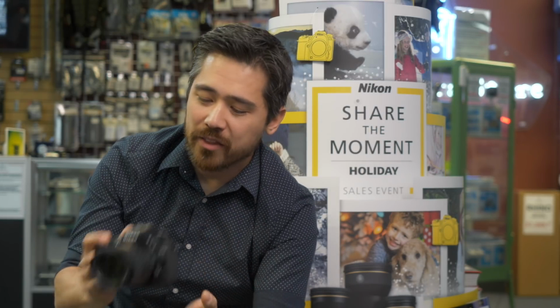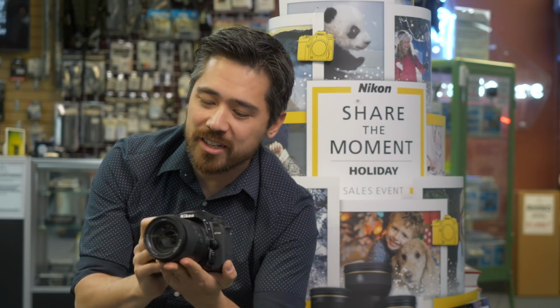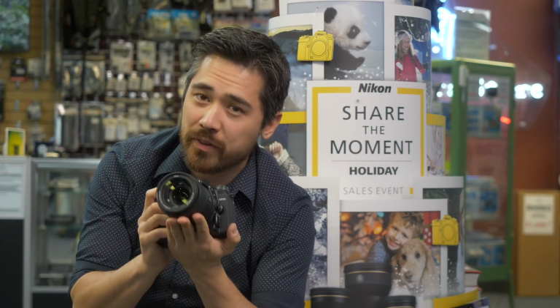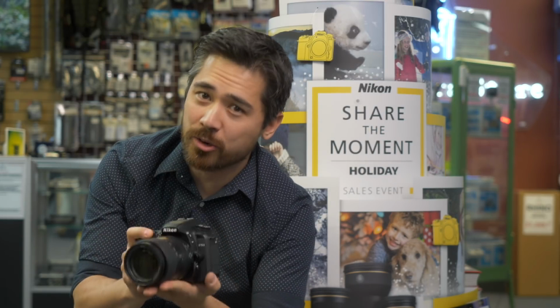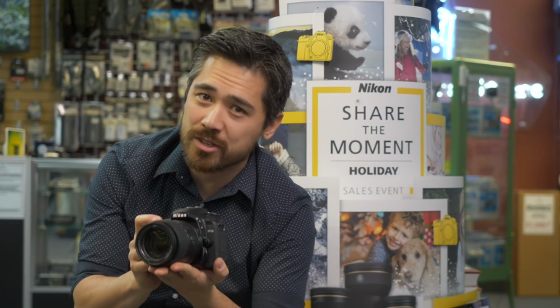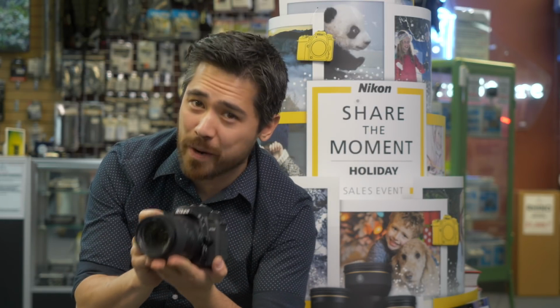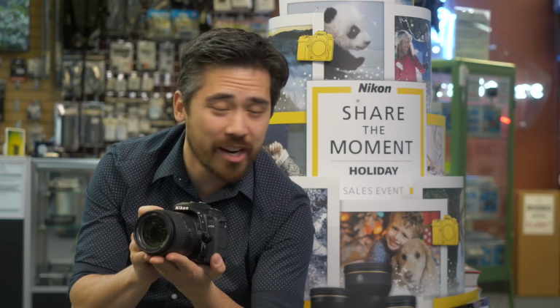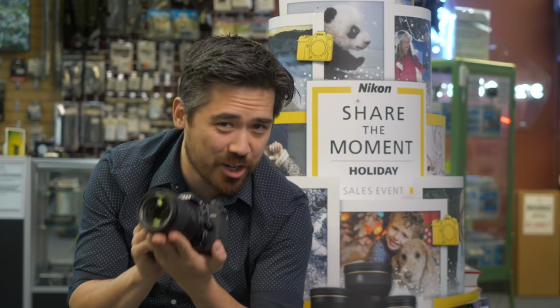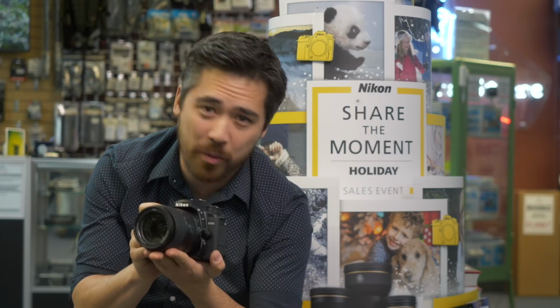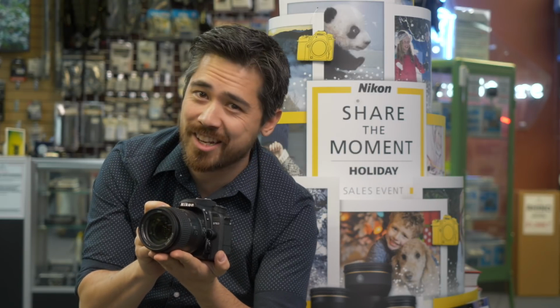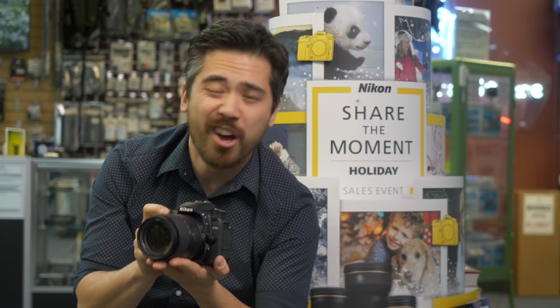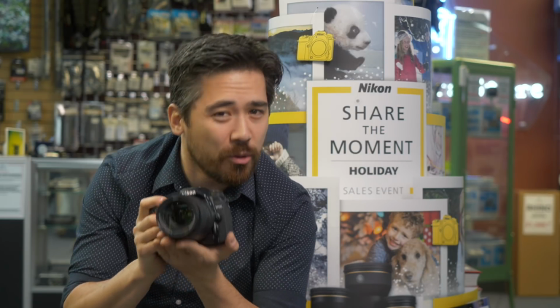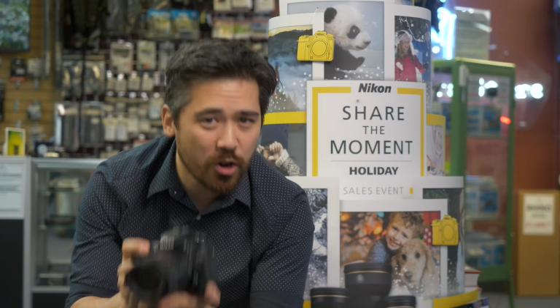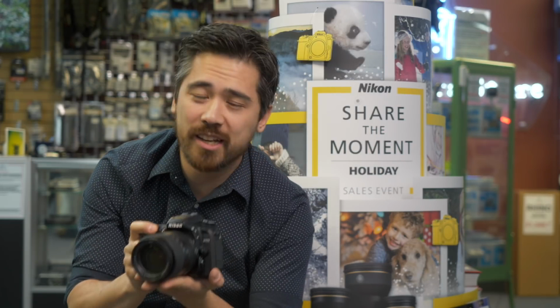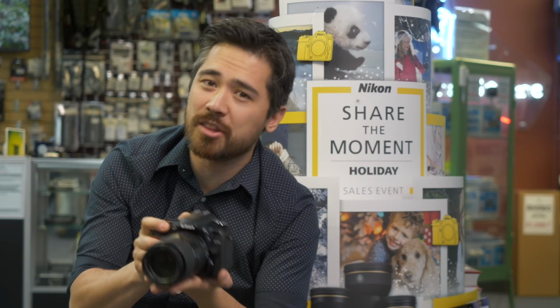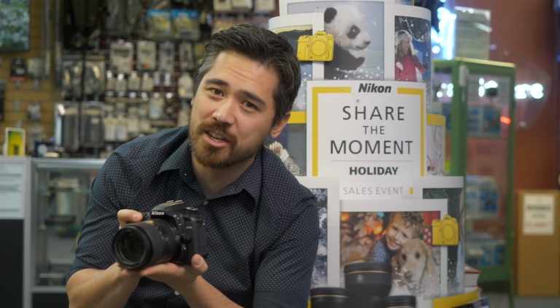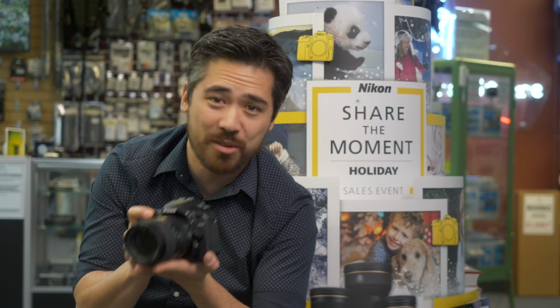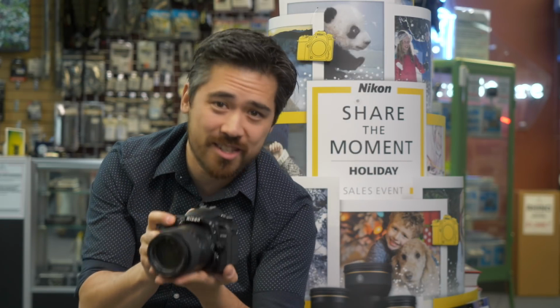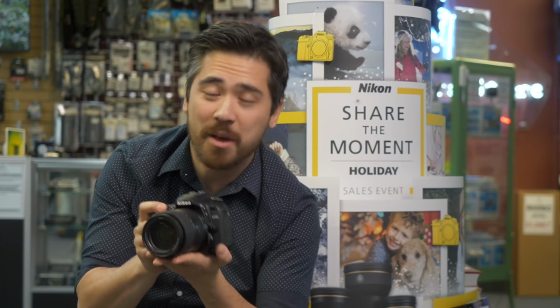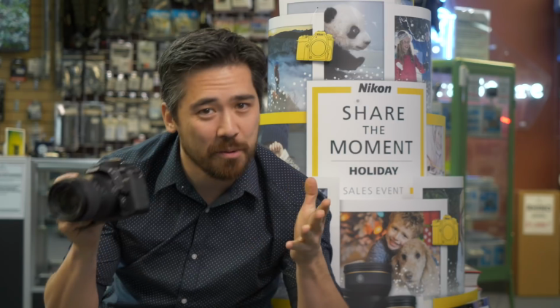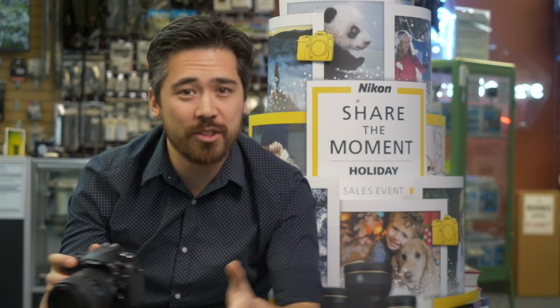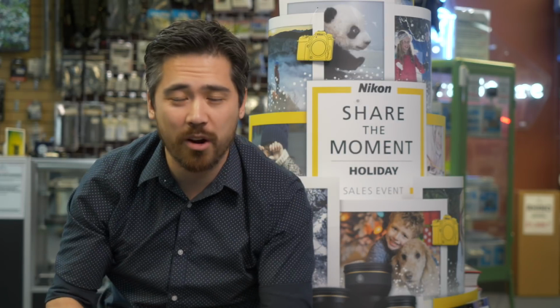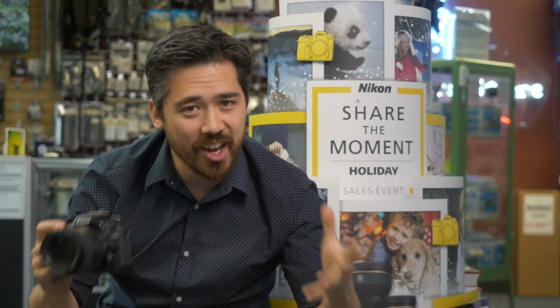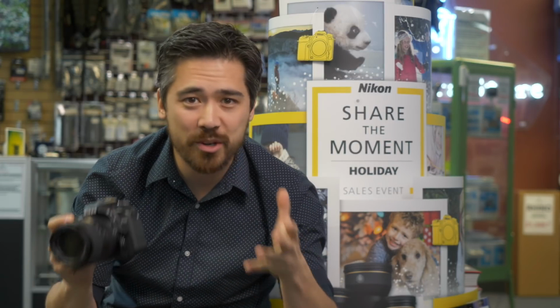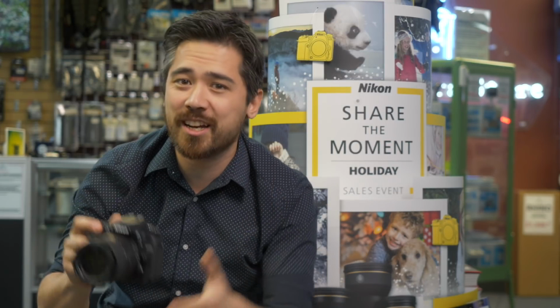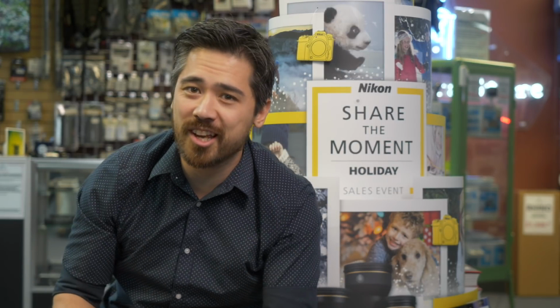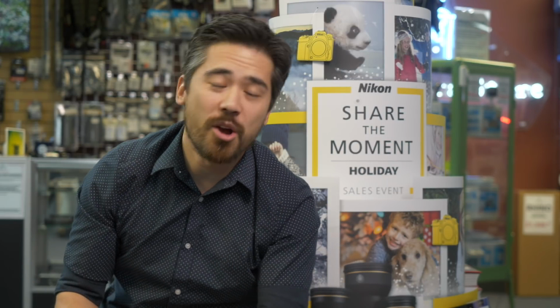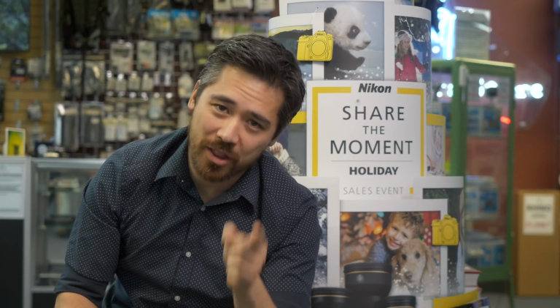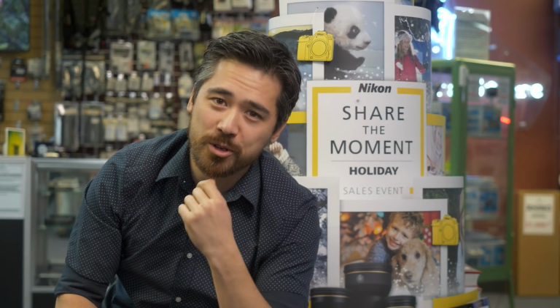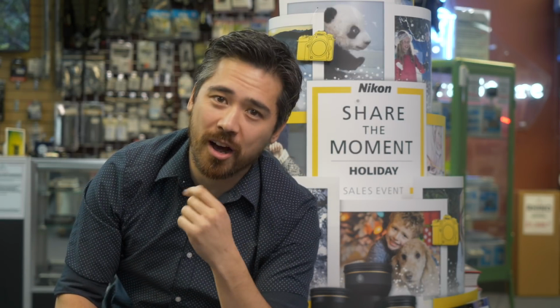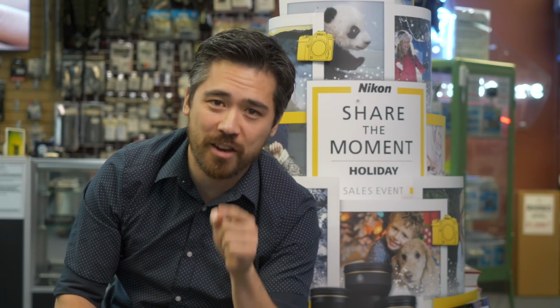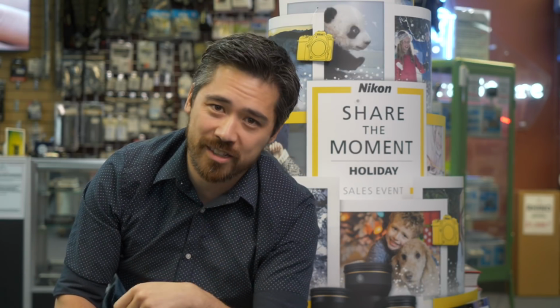The Nikon D7500 right now is on special with Nikon's Share of the Moment holiday sale, along with so many lenses and other accessories. So this is the time to come down to the store, say hi to us and check out these sales, or go to thecamerastore.com and save money today.